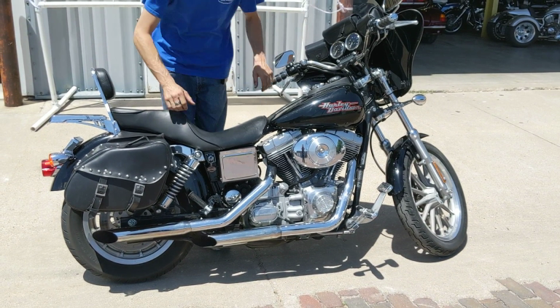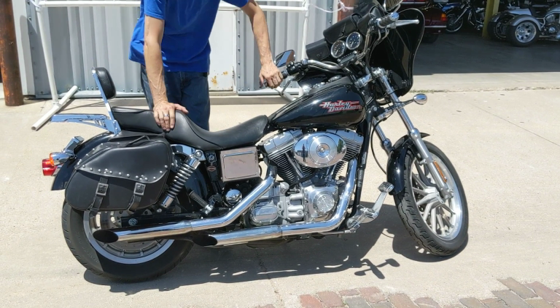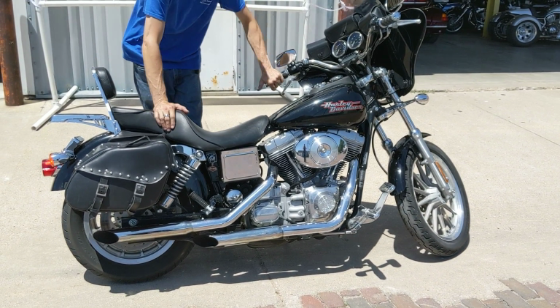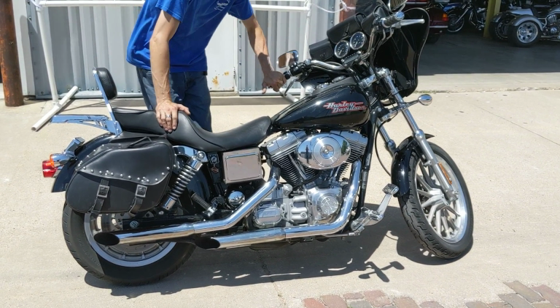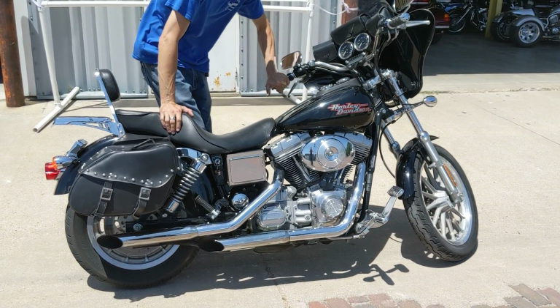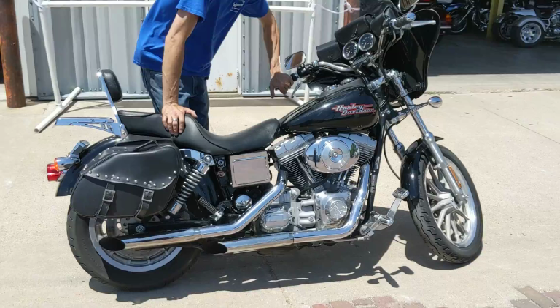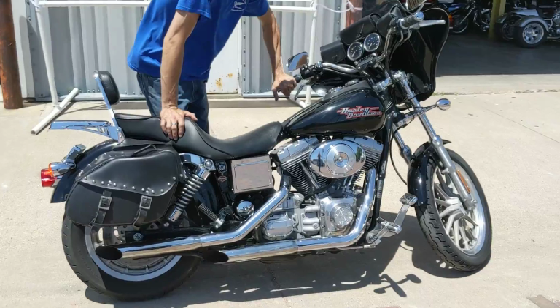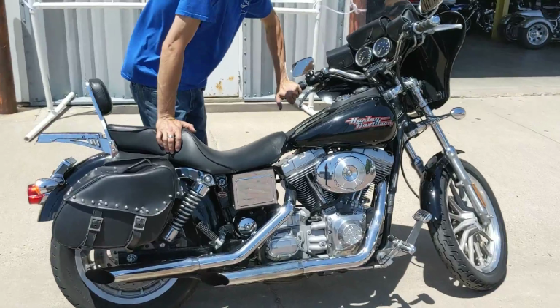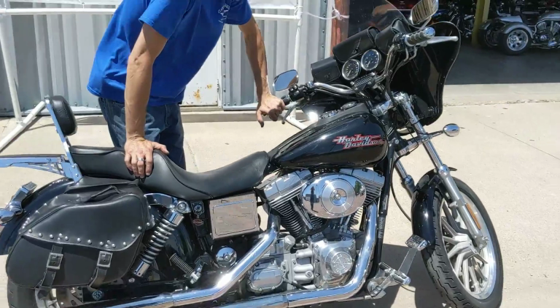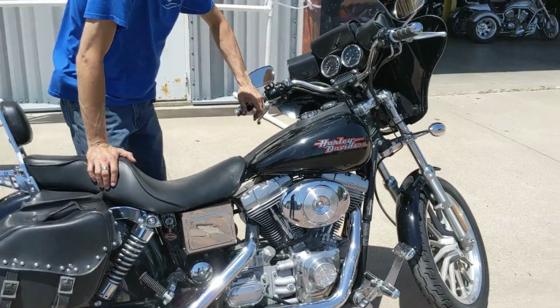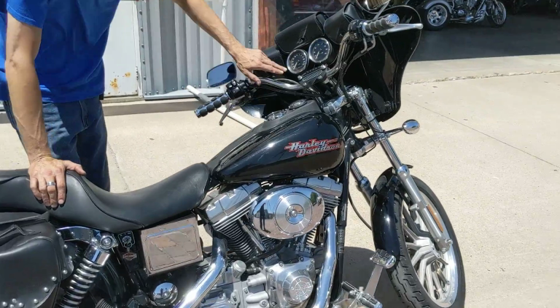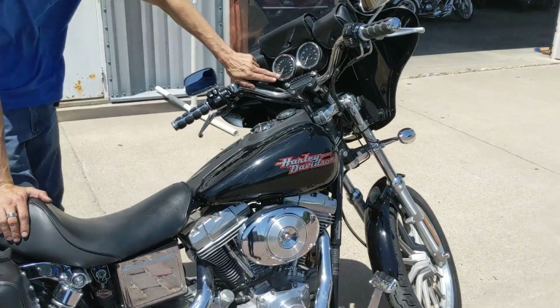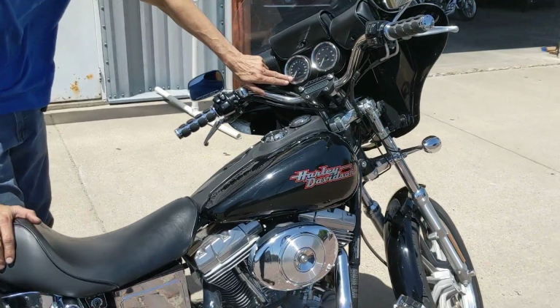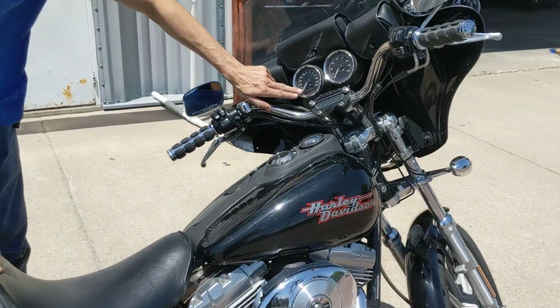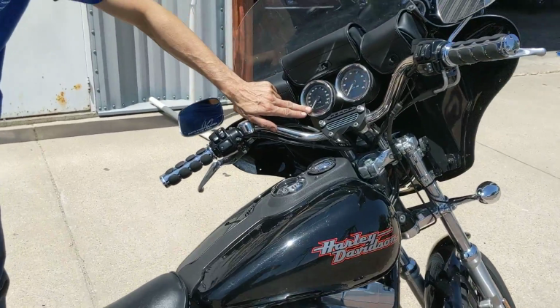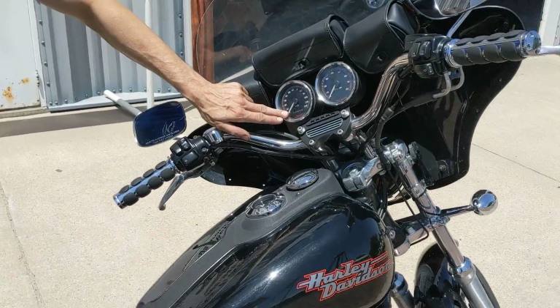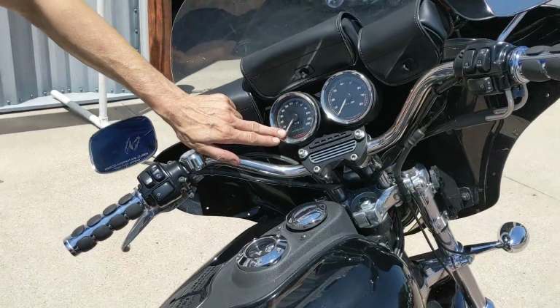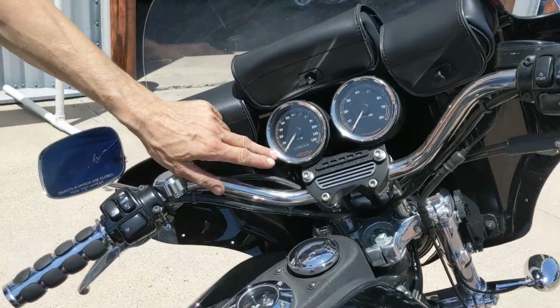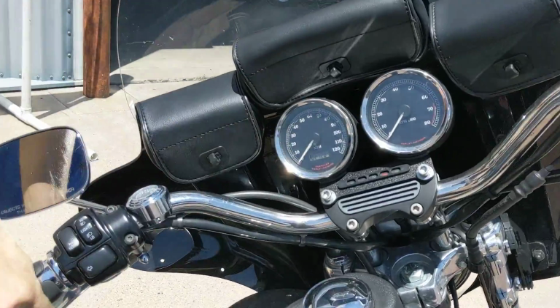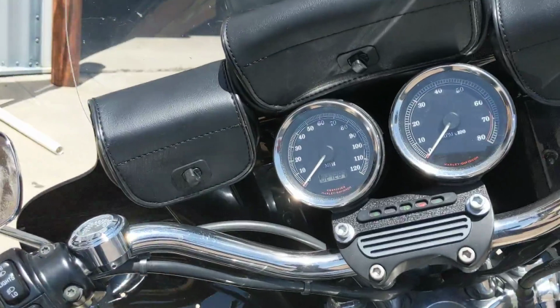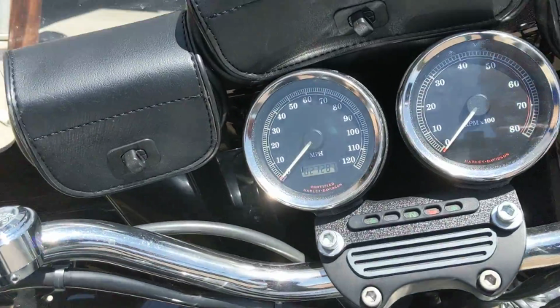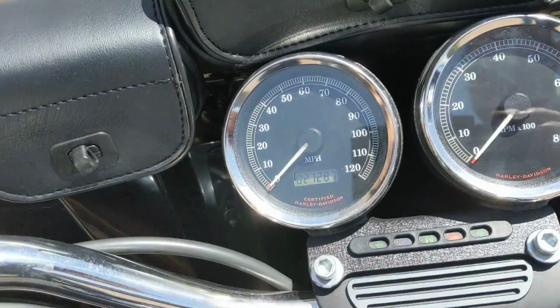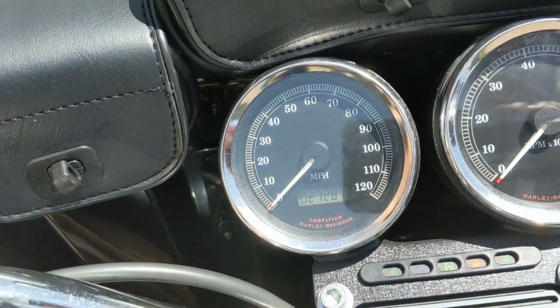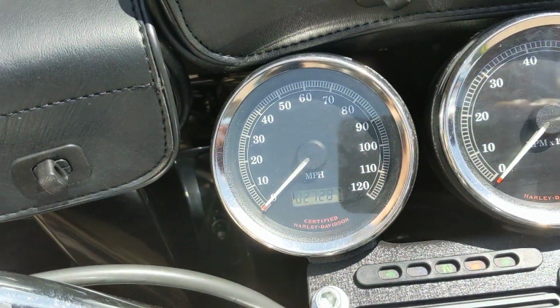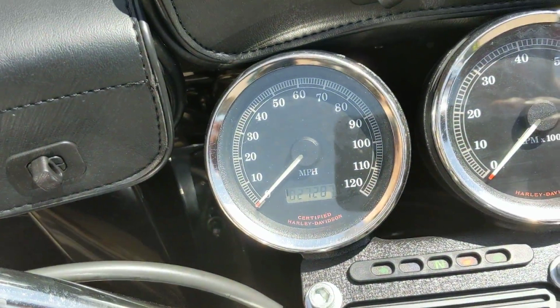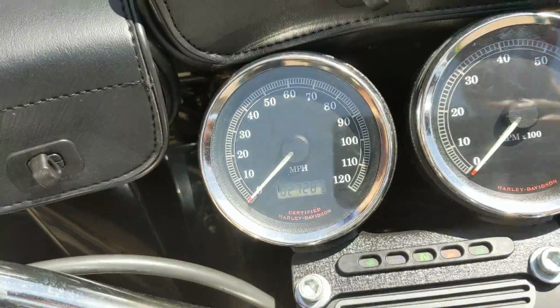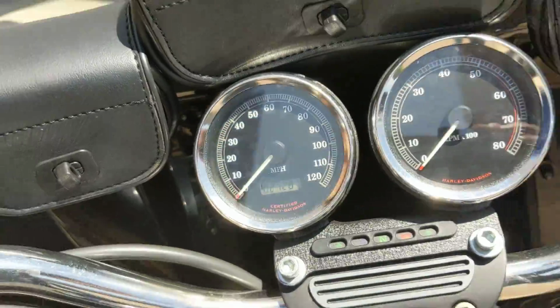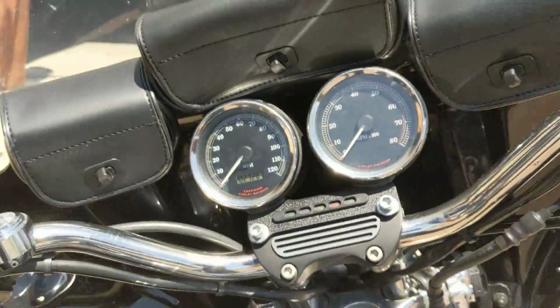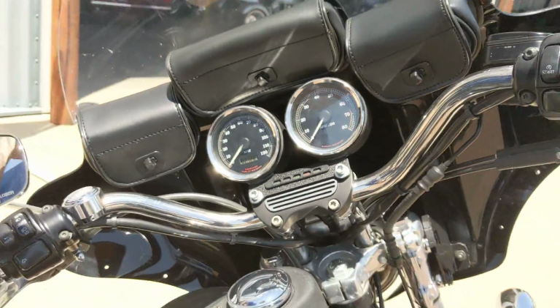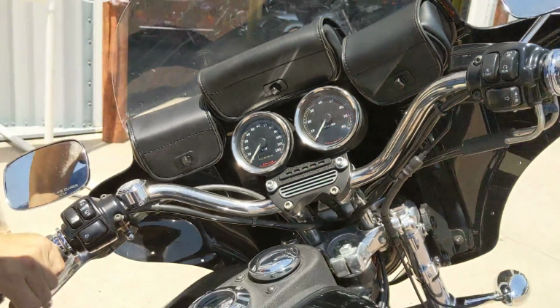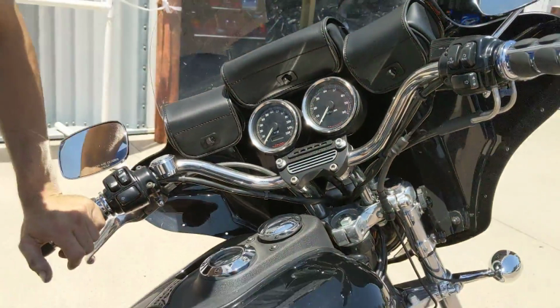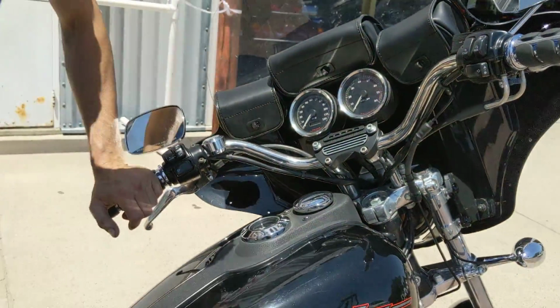Check this mileage out here. We have got just under 28,000 on it, but barely any miles for an '02. So plenty of life, plenty of riding time in this old girl.